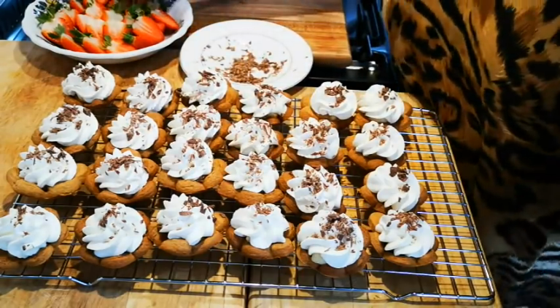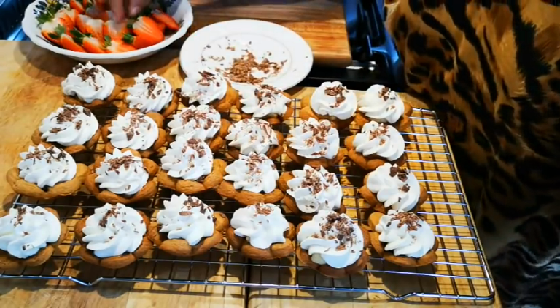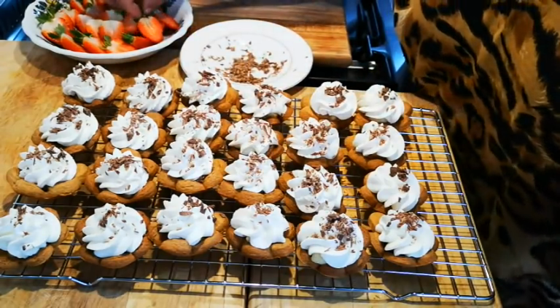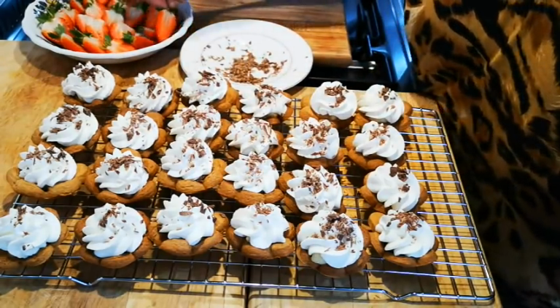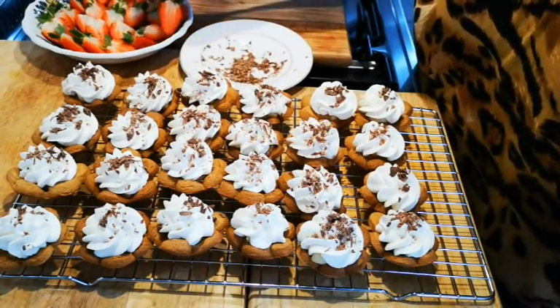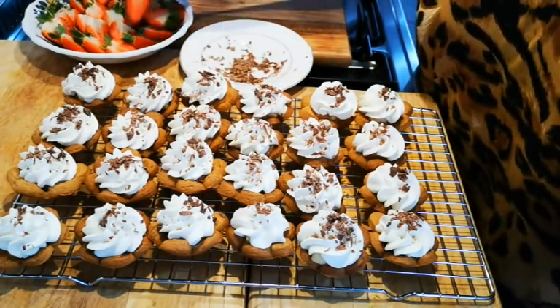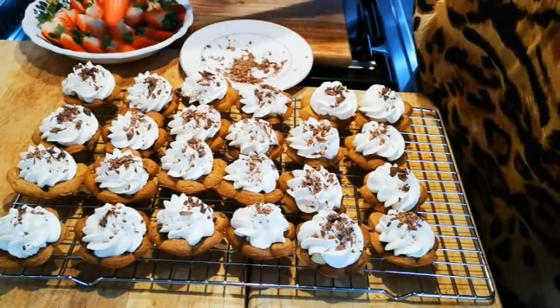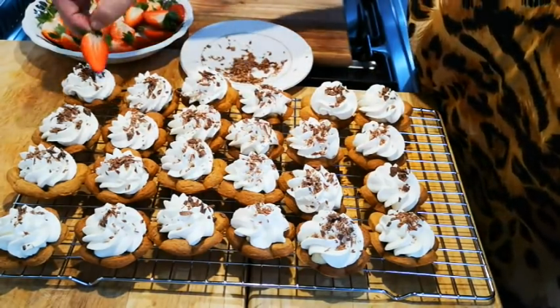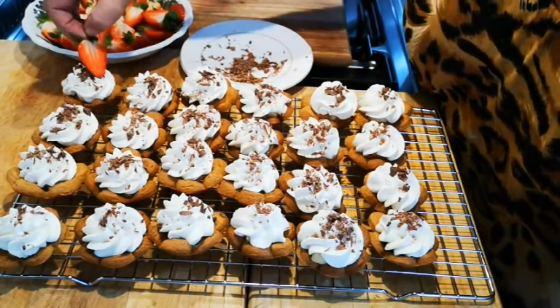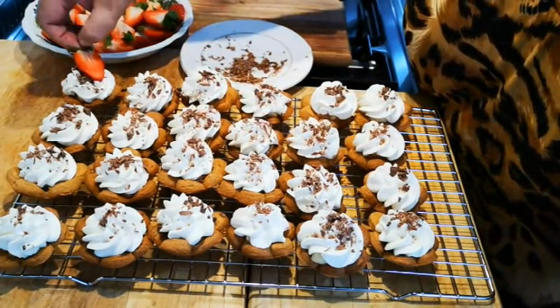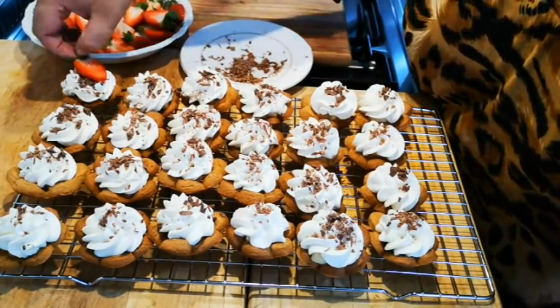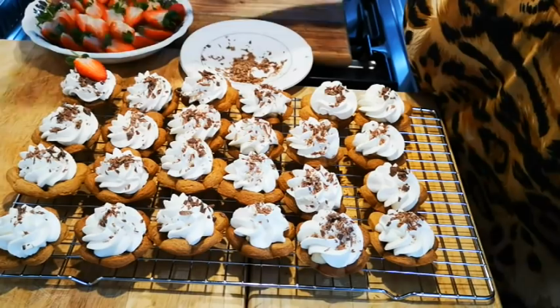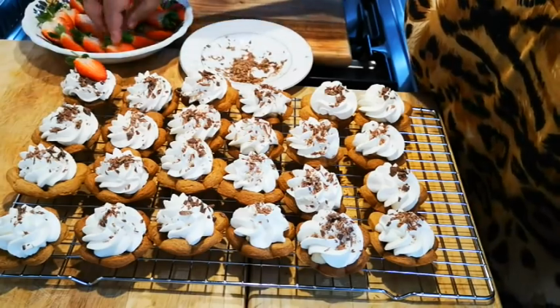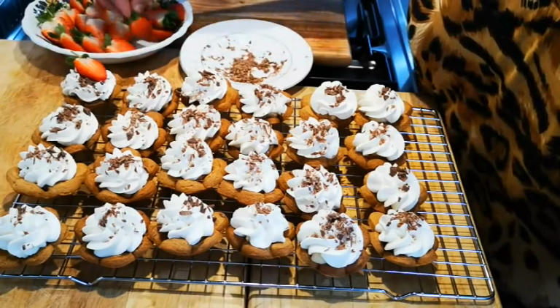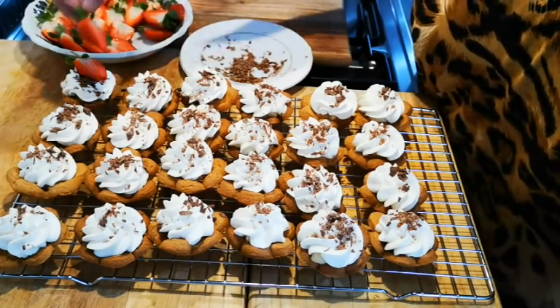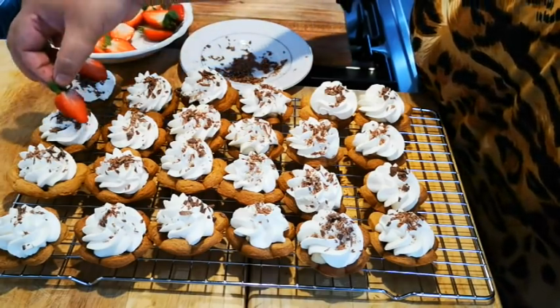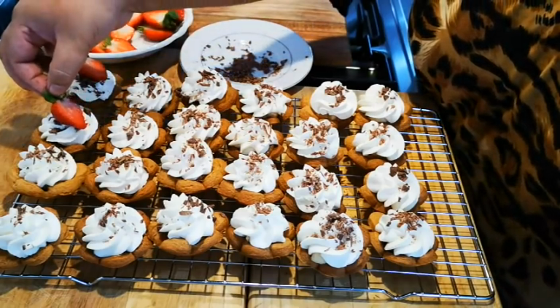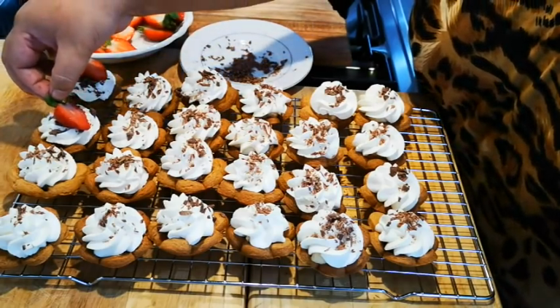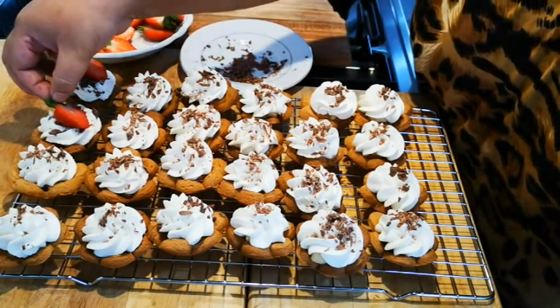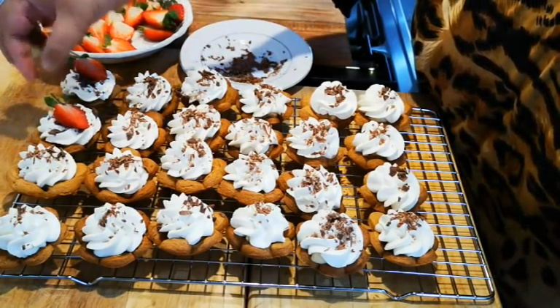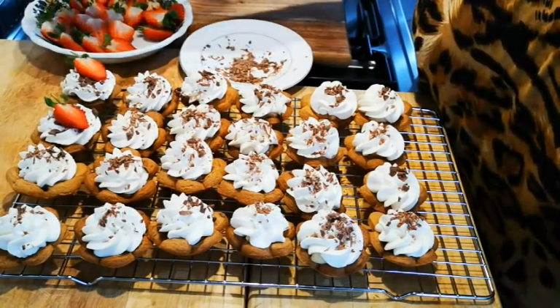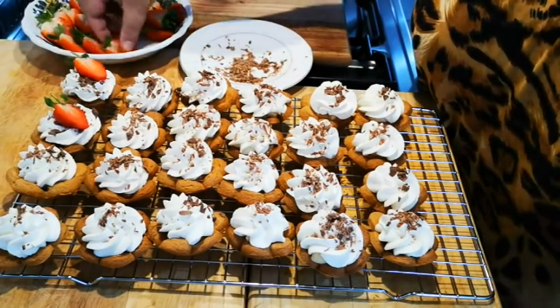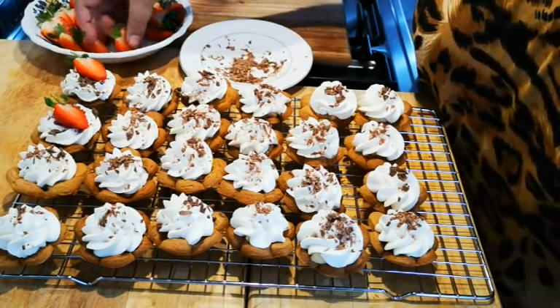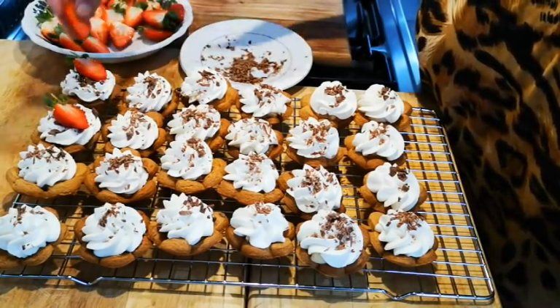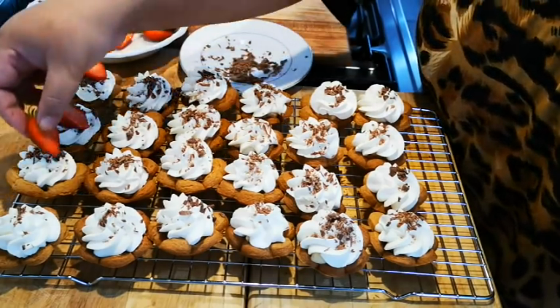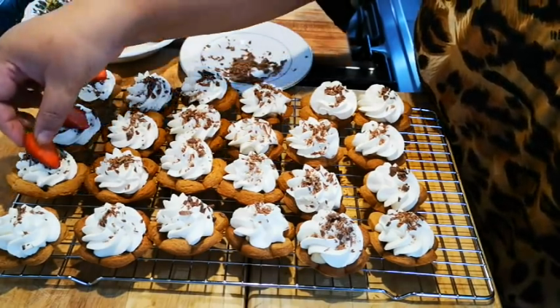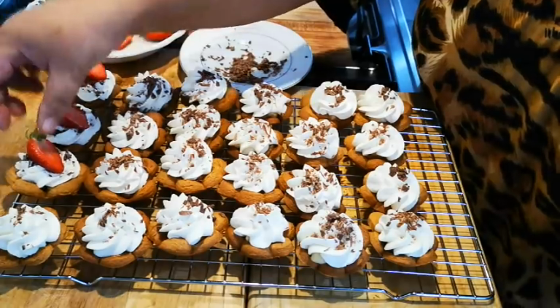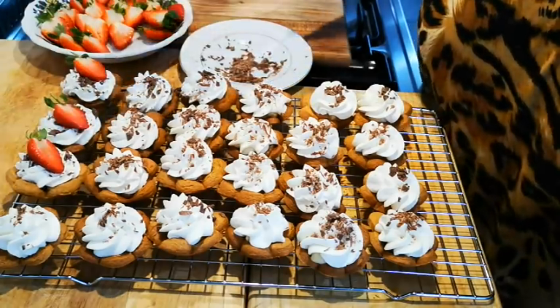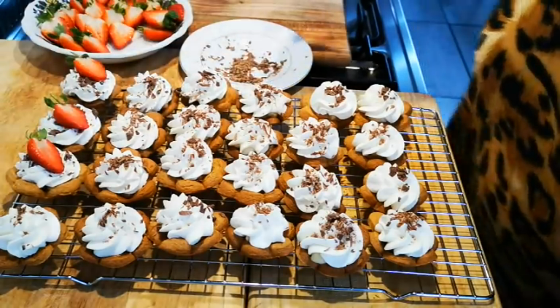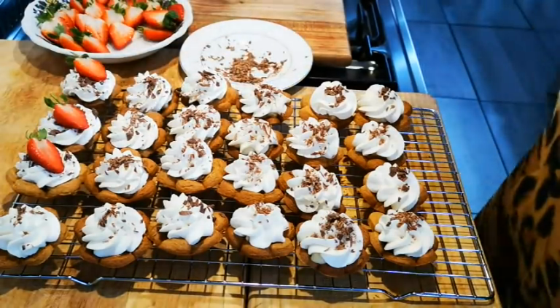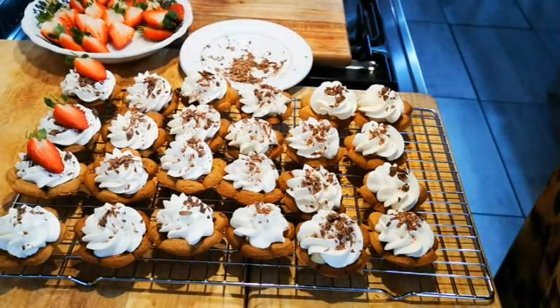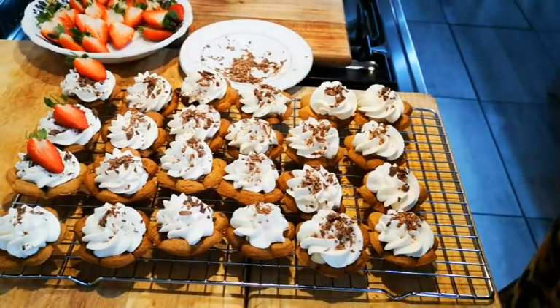And now the strawberry goes on. I'll continue and be right back.